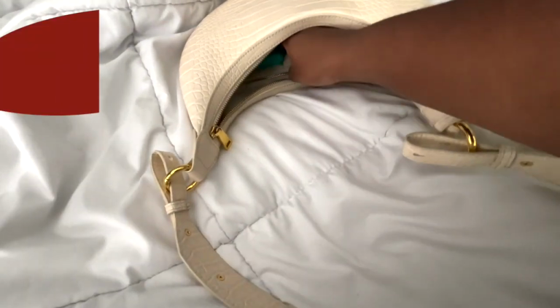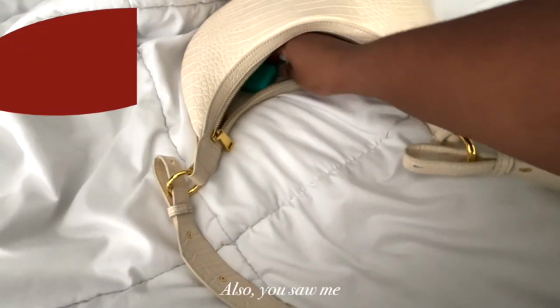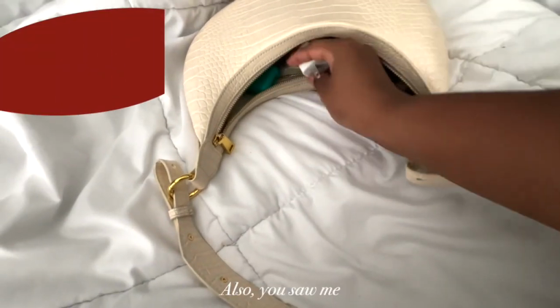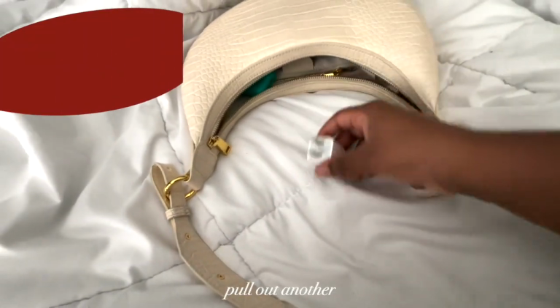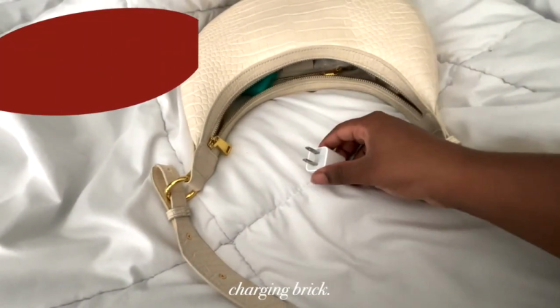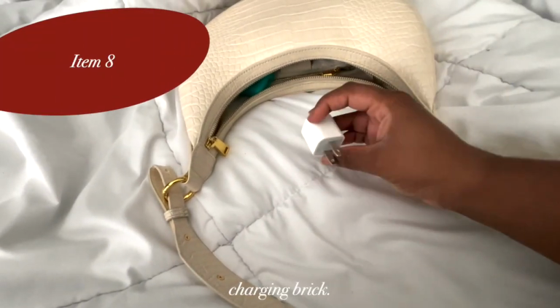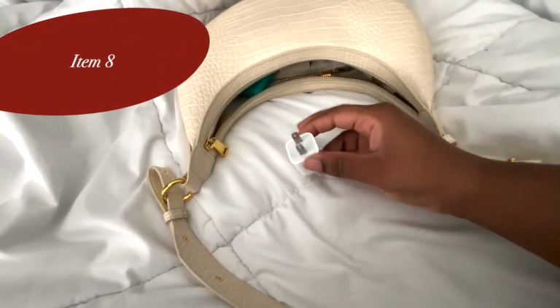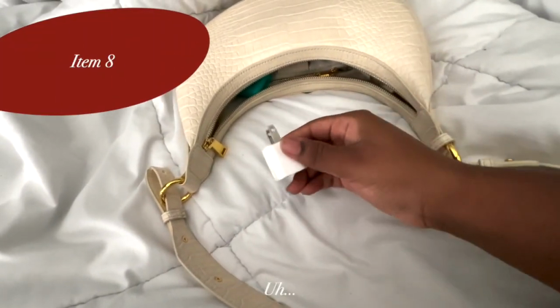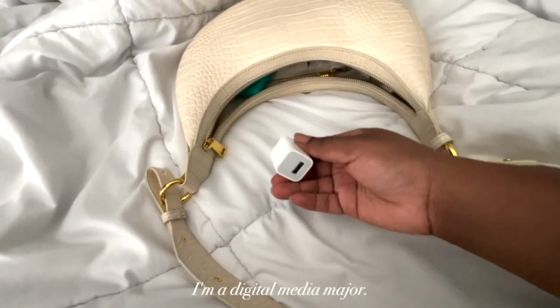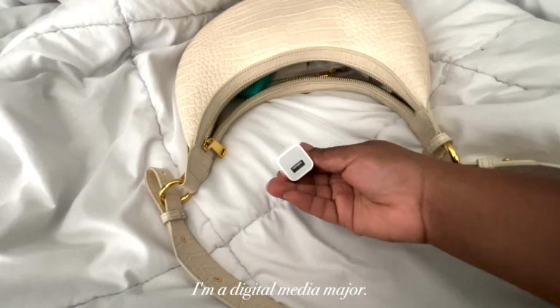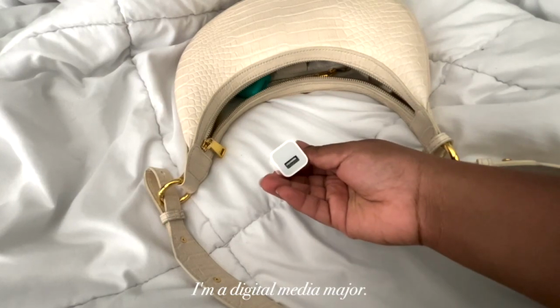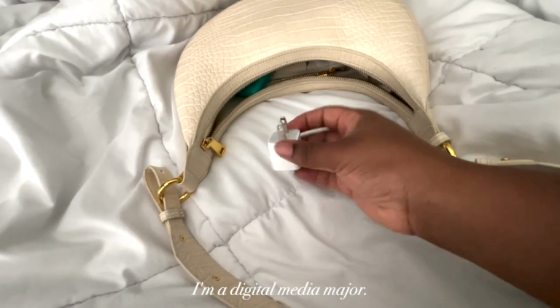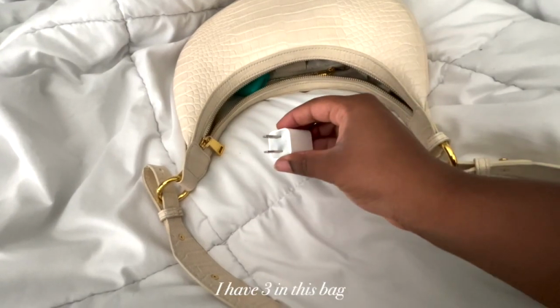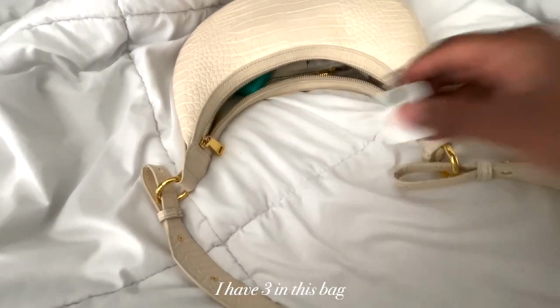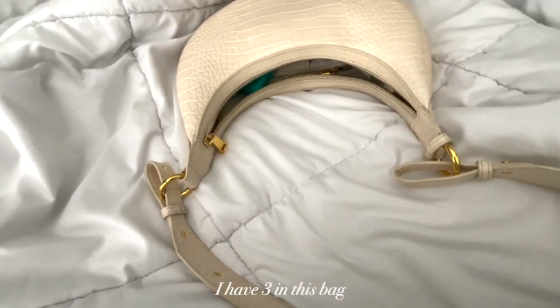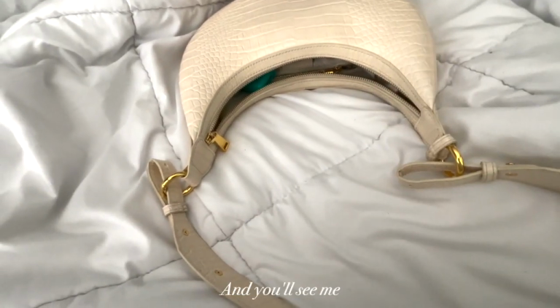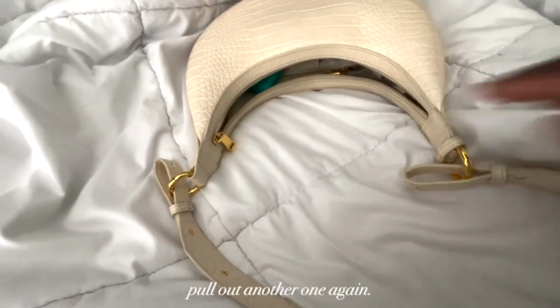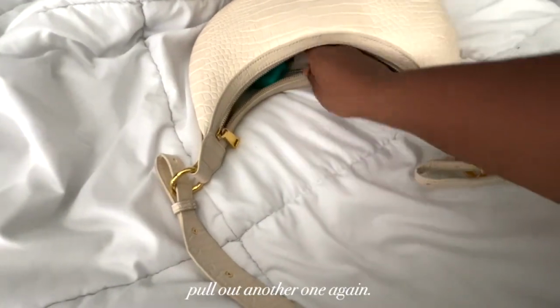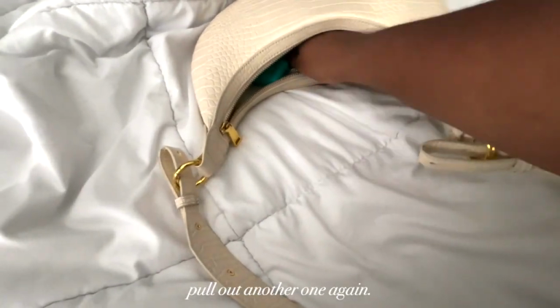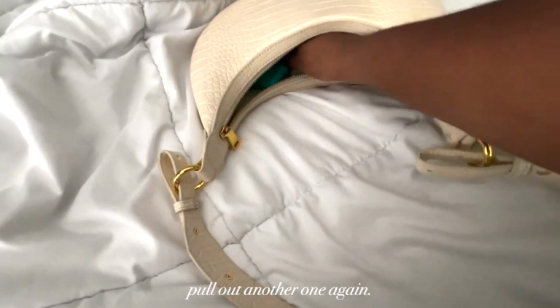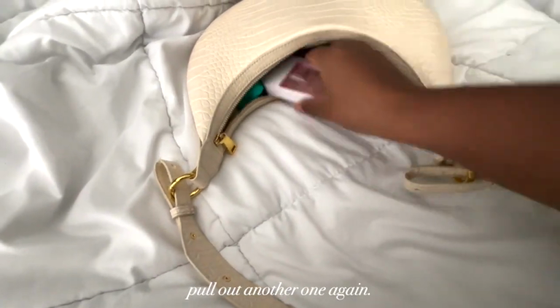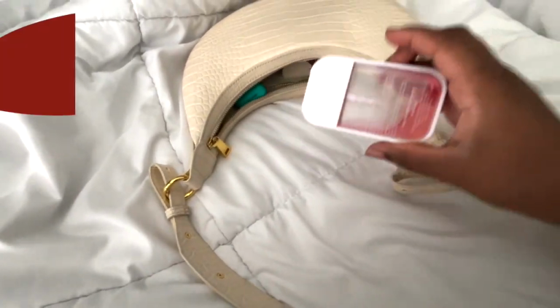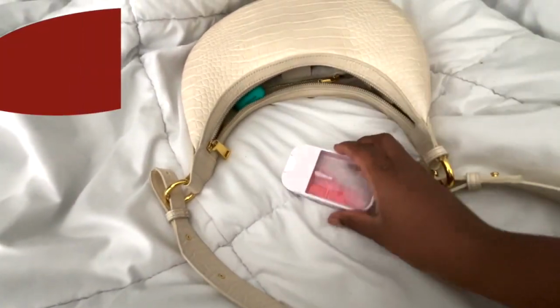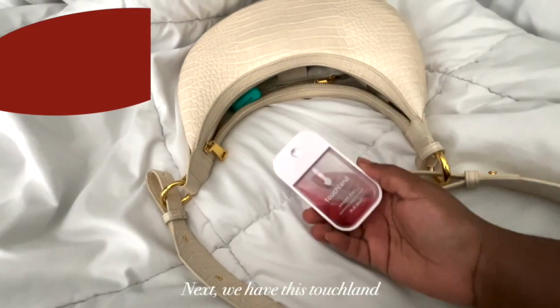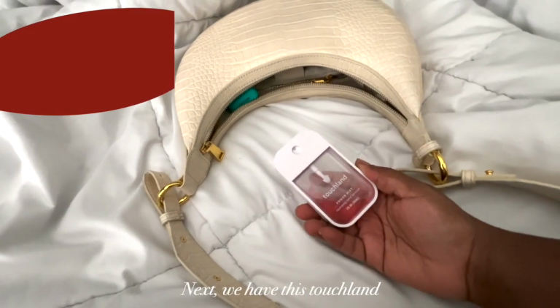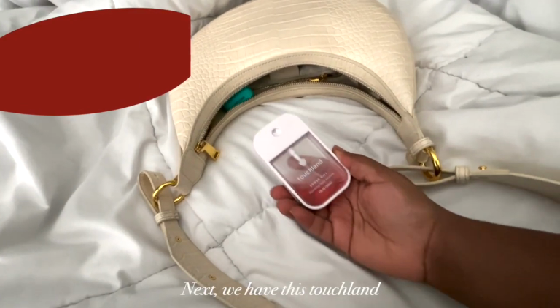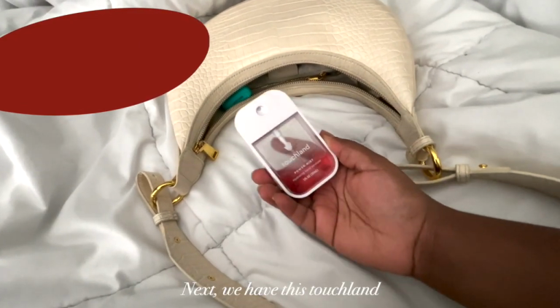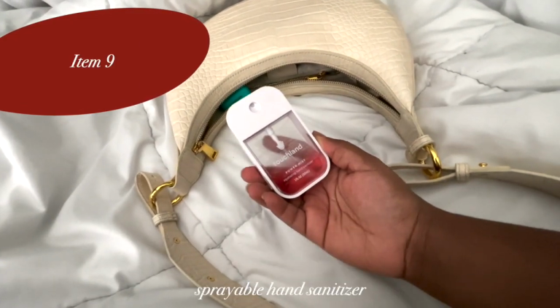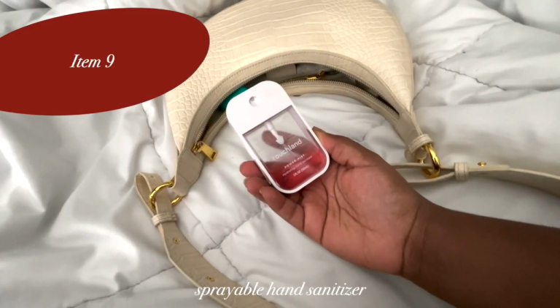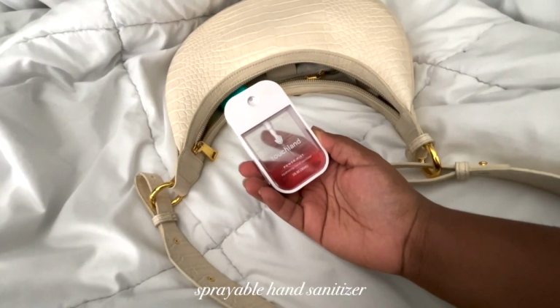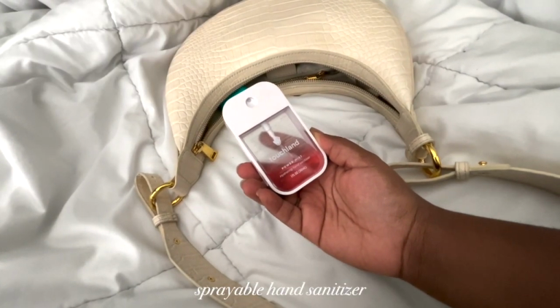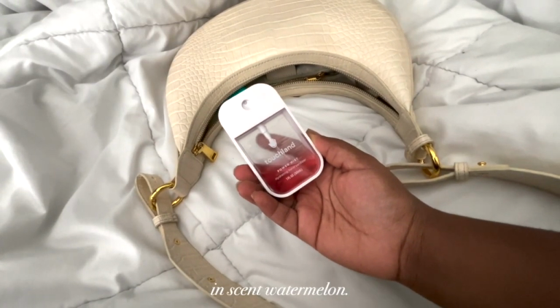Also, you just saw me pull out another charging brick. I'm a digital media major — I have three in this bag and you'll see me pull out another one again. Next we have this Touchland sprayable hand sanitizer in the scent watermelon. I love it — as you can tell, I use it all the time.